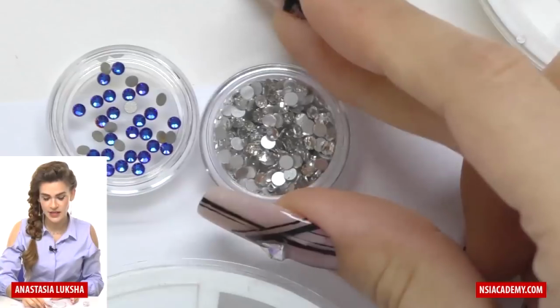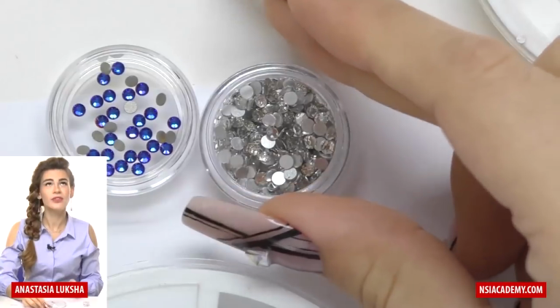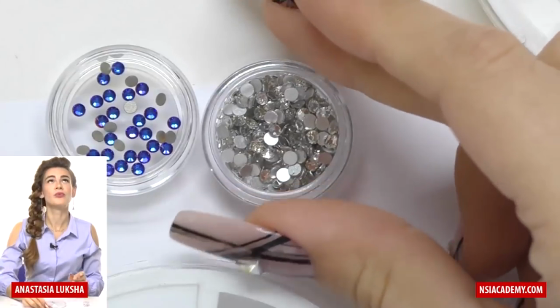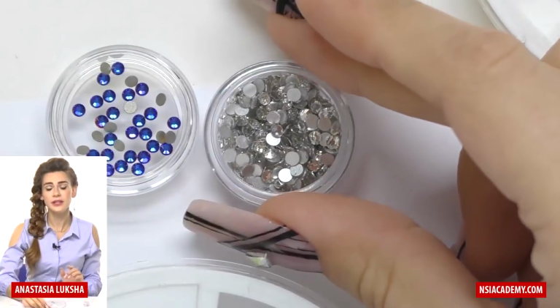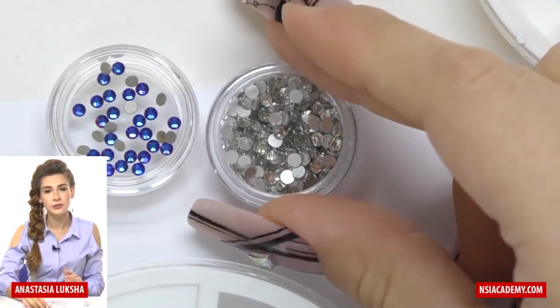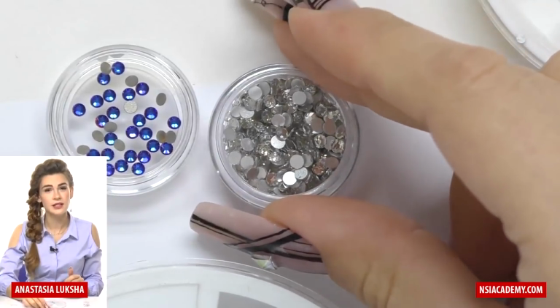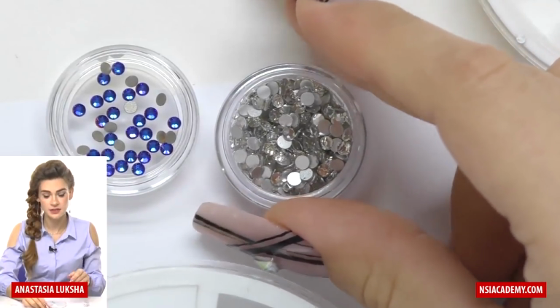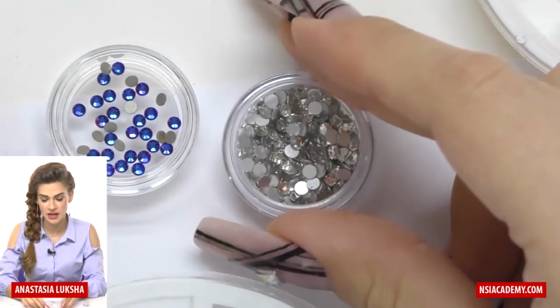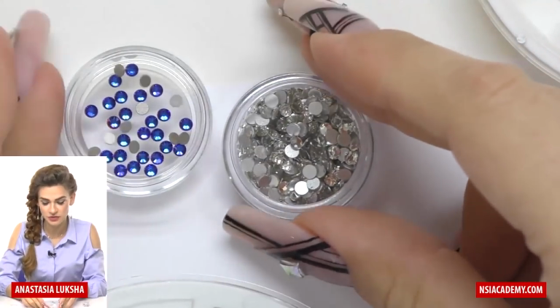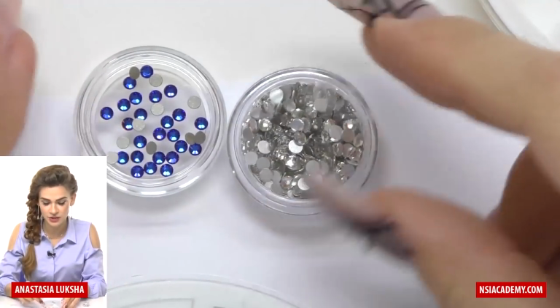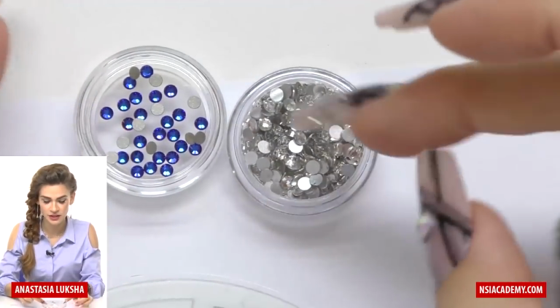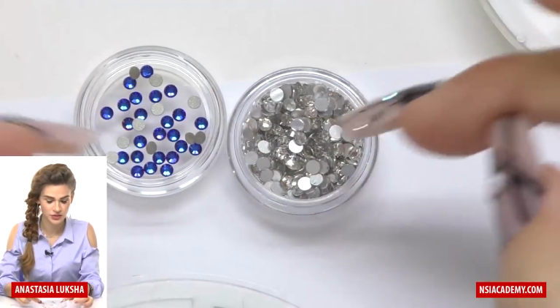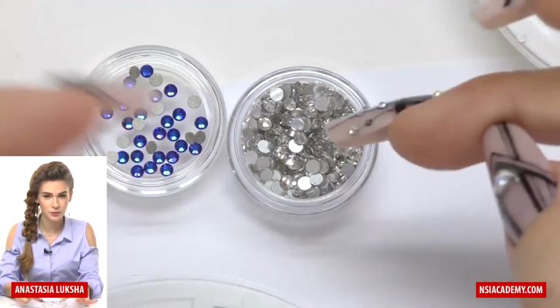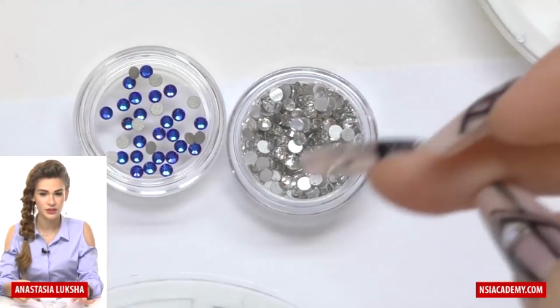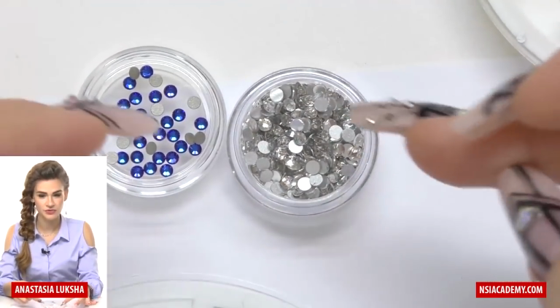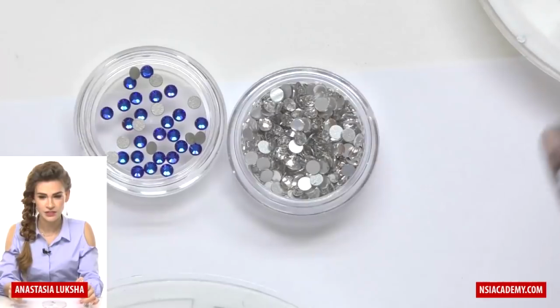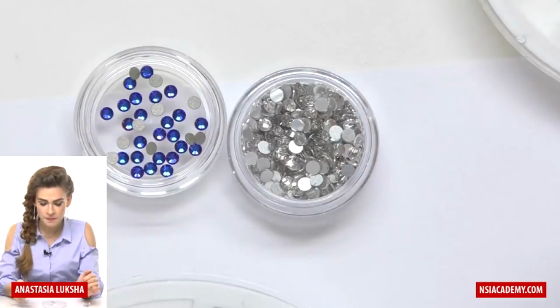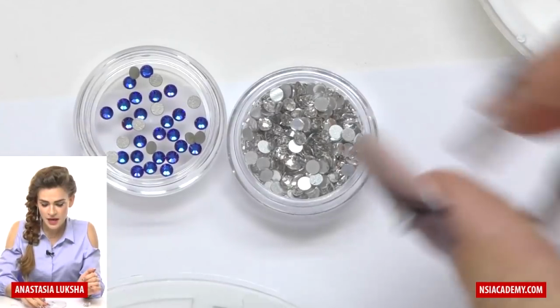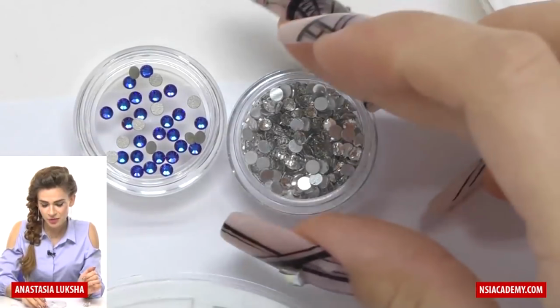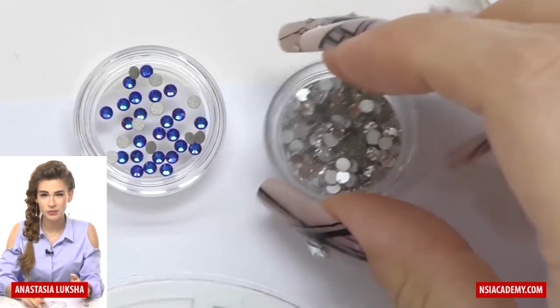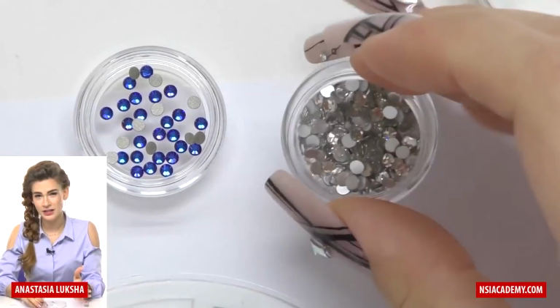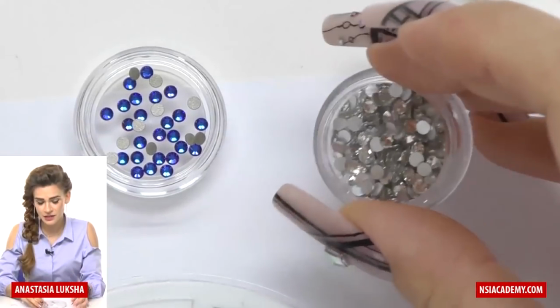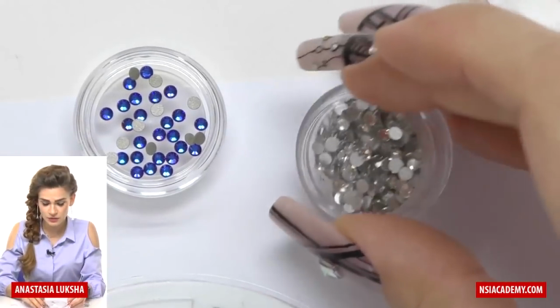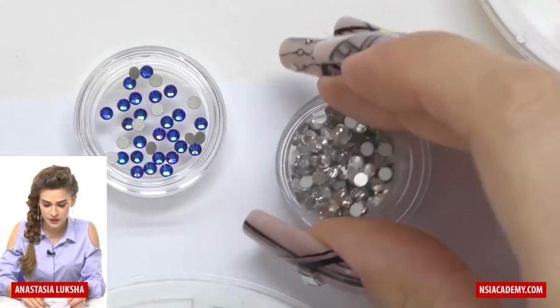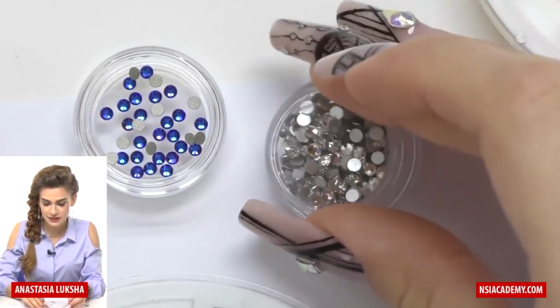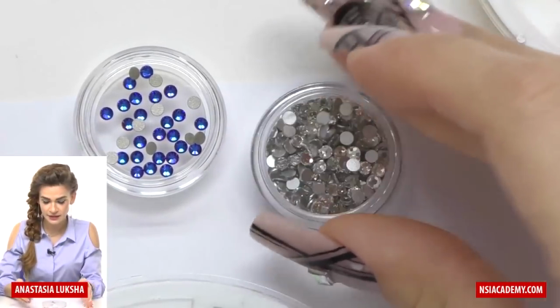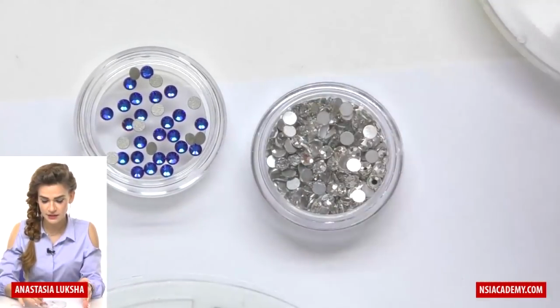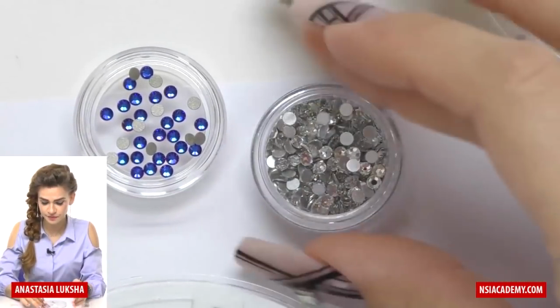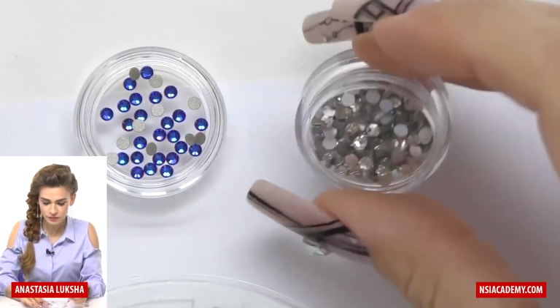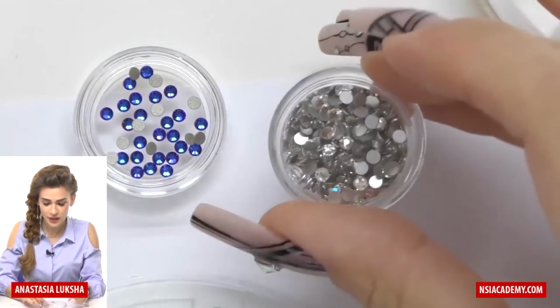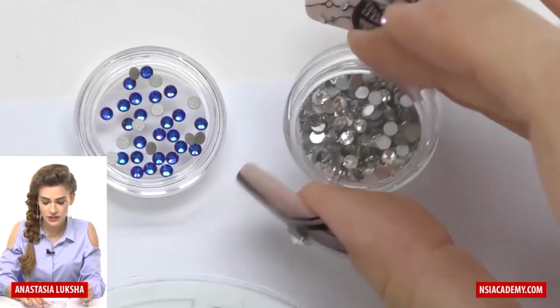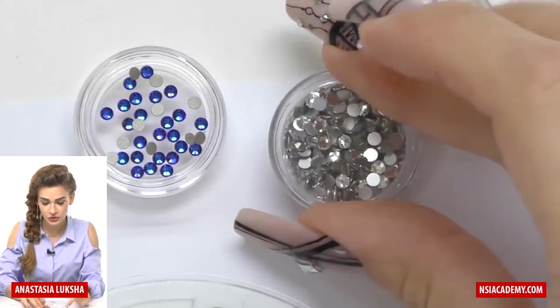Some of them are really good and it's sometimes even hard to tell the difference between them and Swarovski. Some of them are not as good, but I still think that's a good alternative.